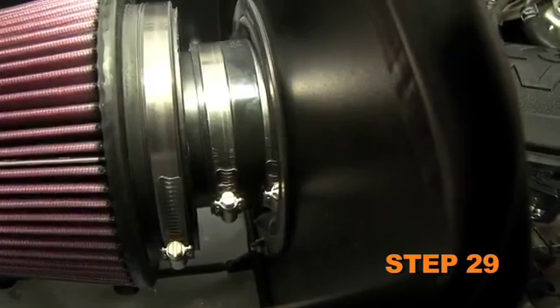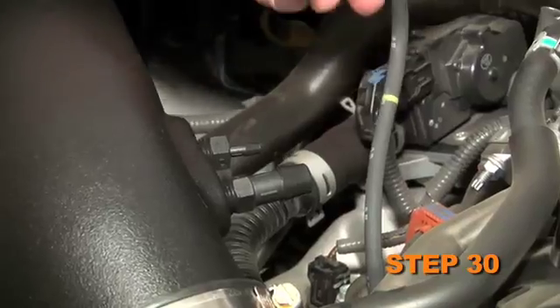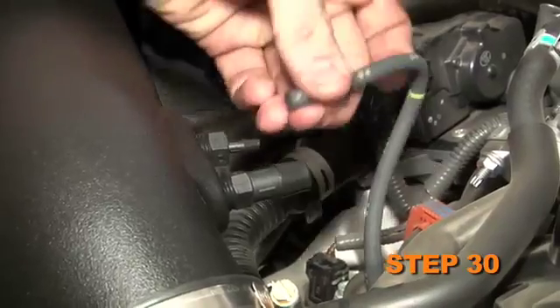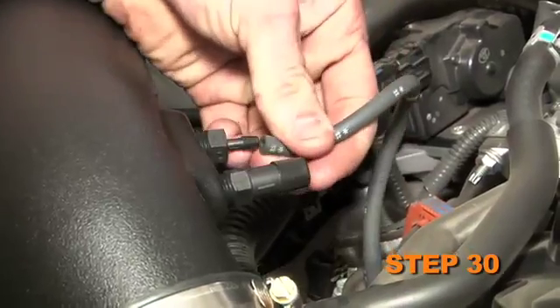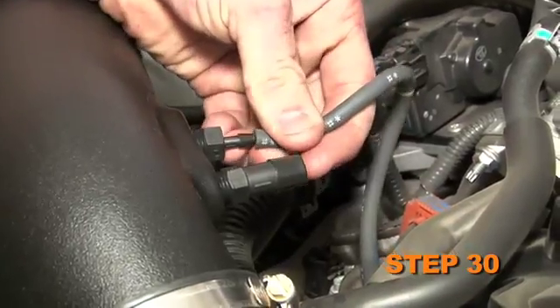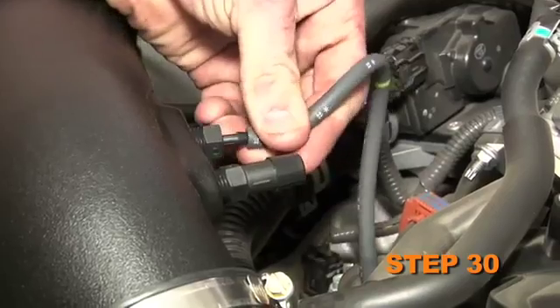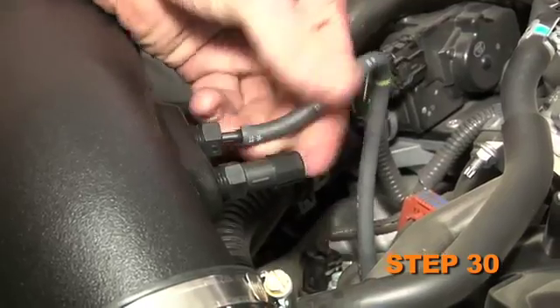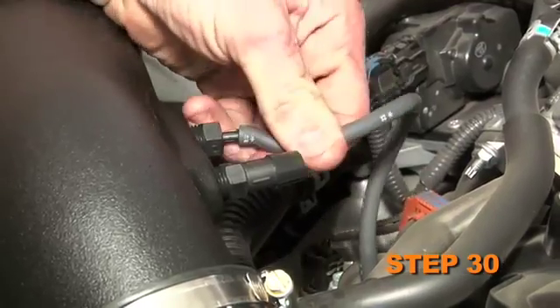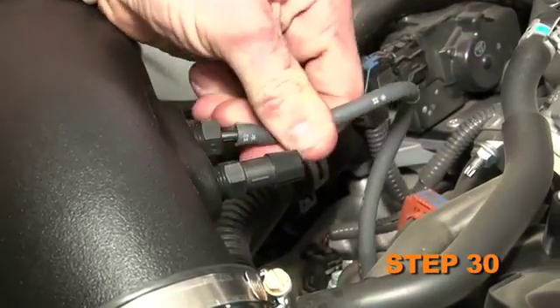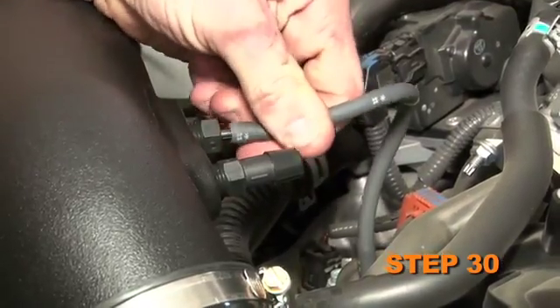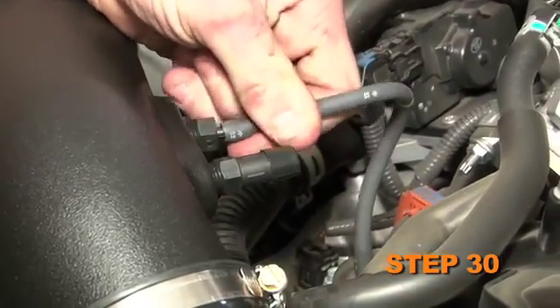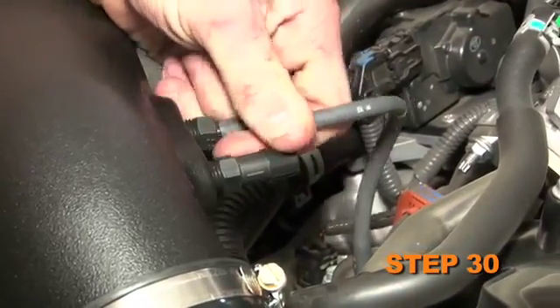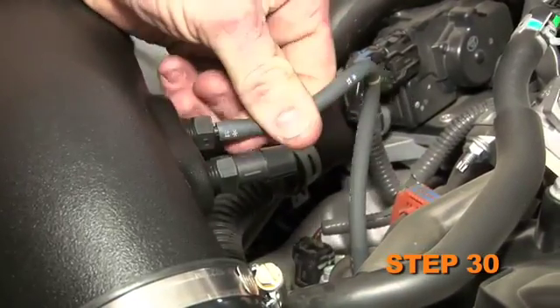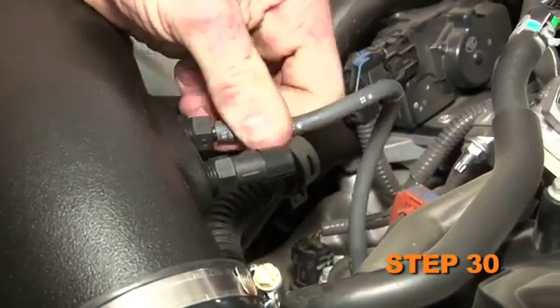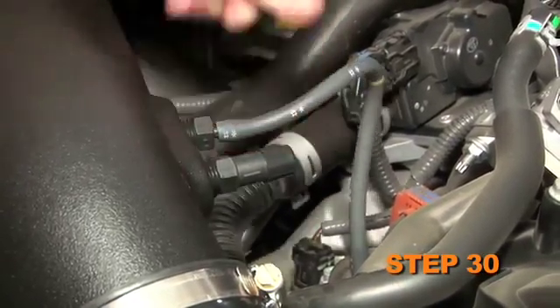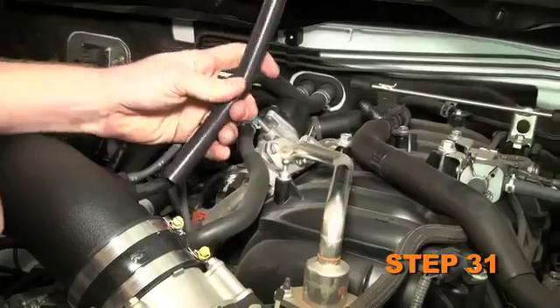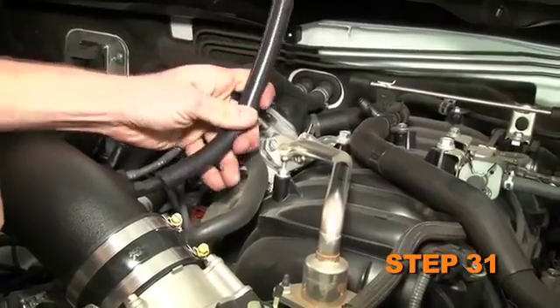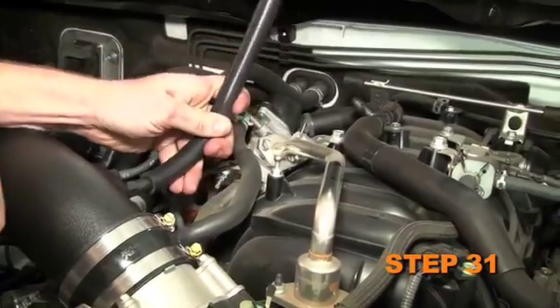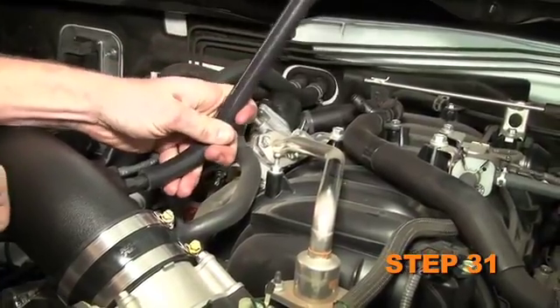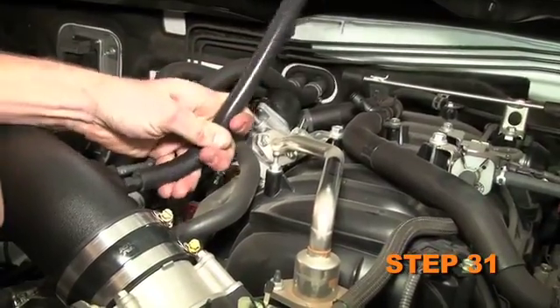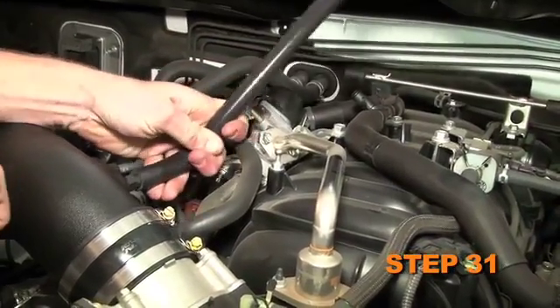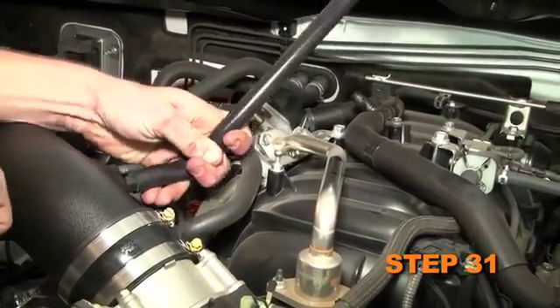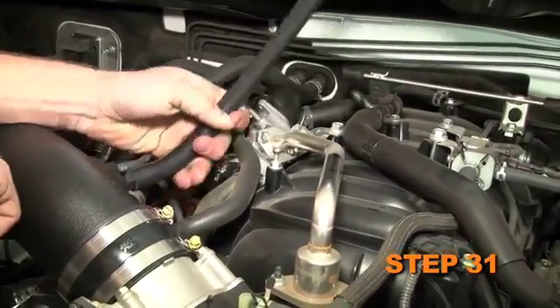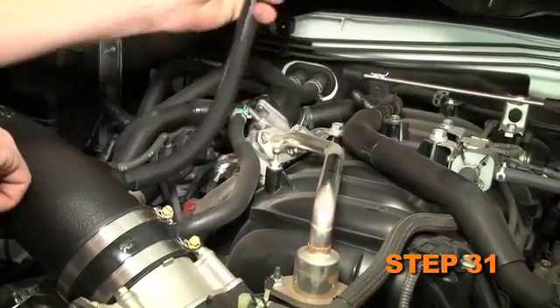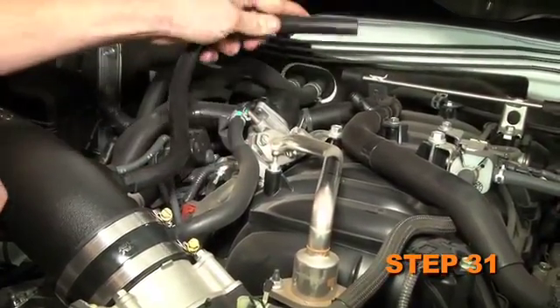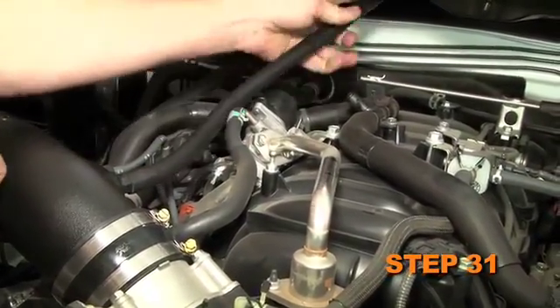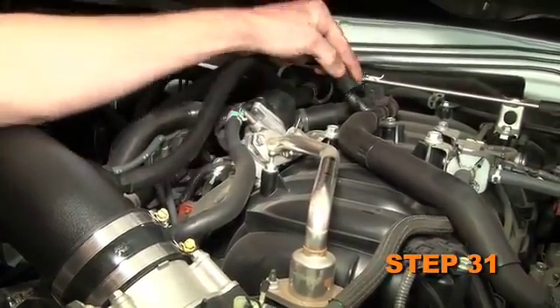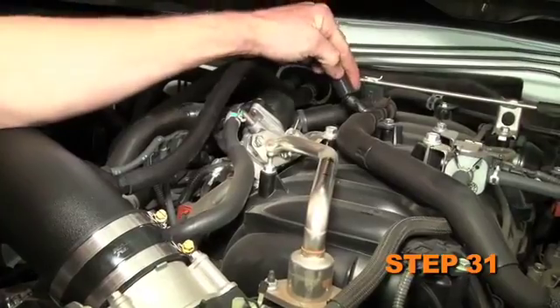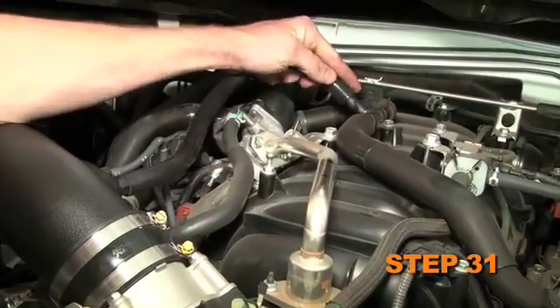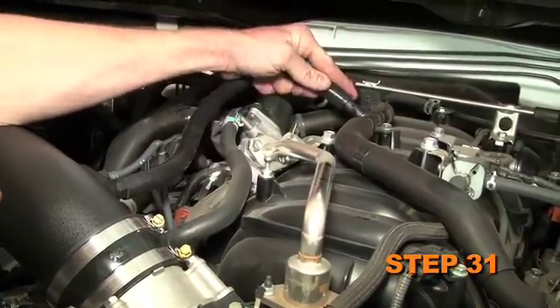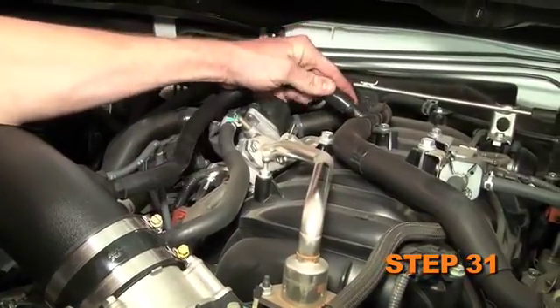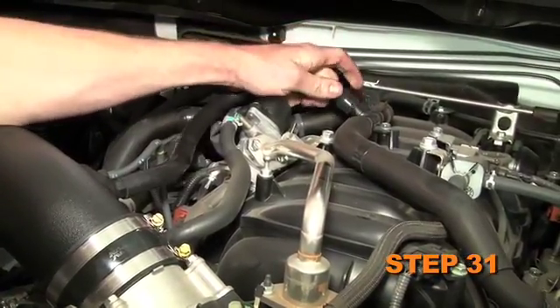Connect the fuel pressure regulator vent line to the NPT fitting installed into the K&N intake tube. Install the provided crankcase vent line onto the NPT fitting installed into the K&N intake tube and connect the open end onto the factory T-fitting.